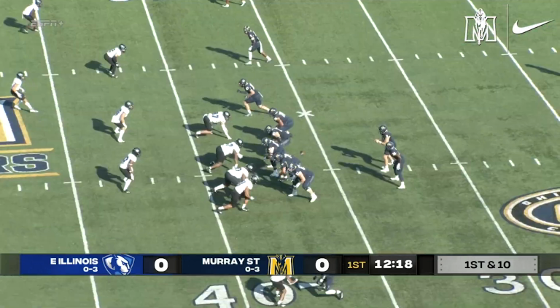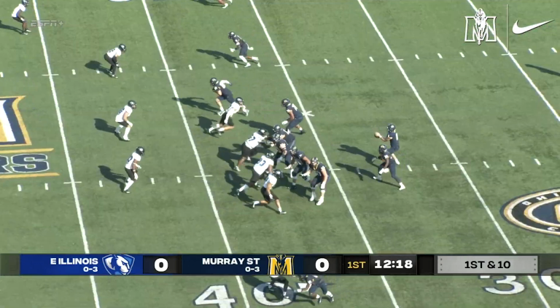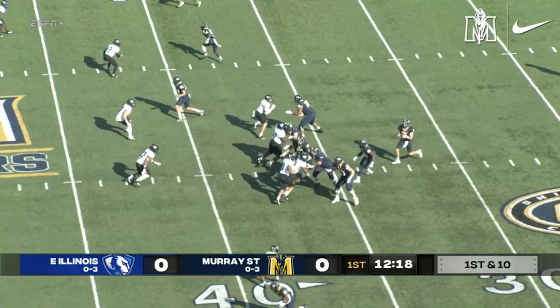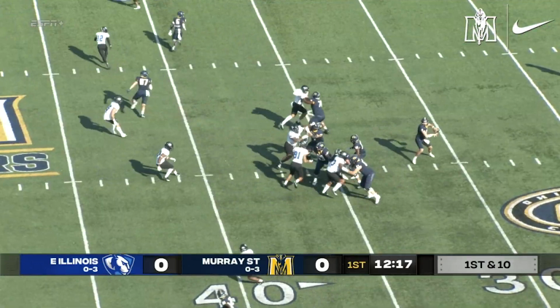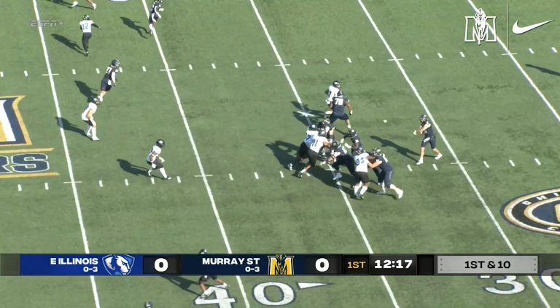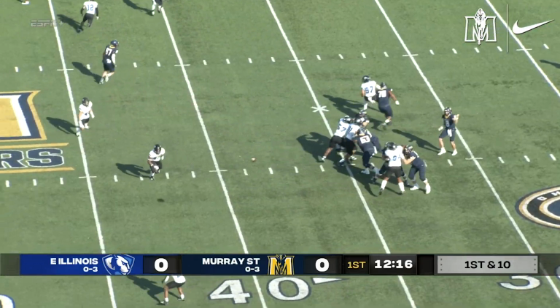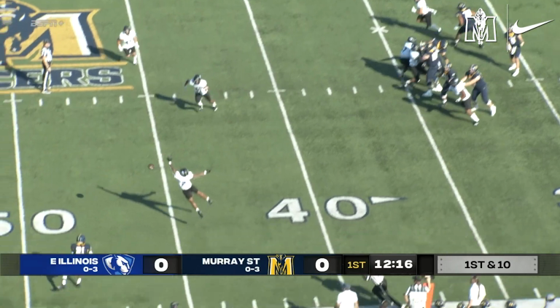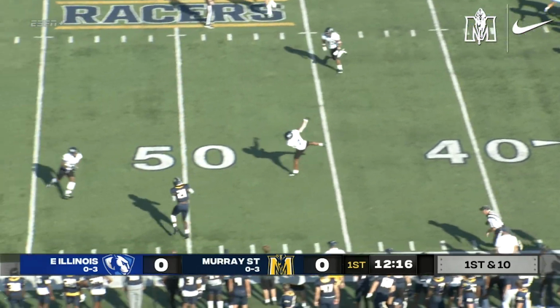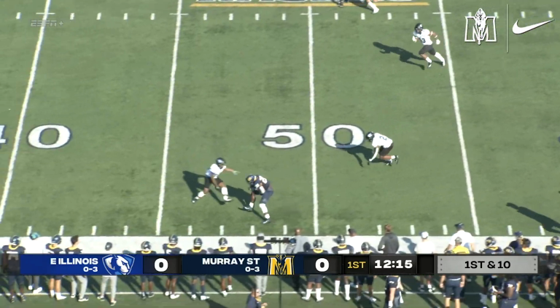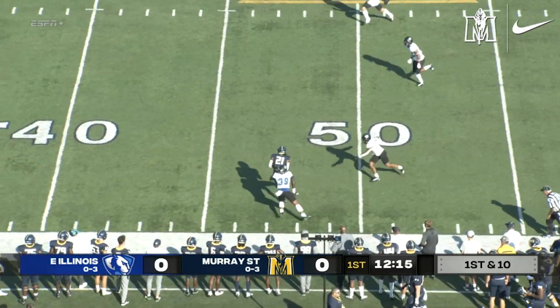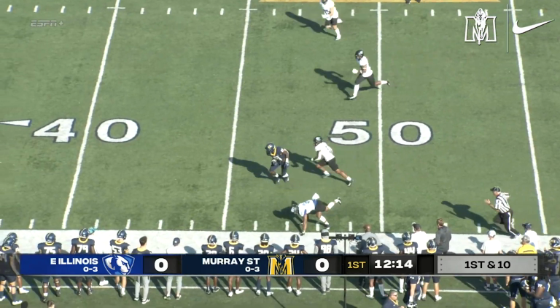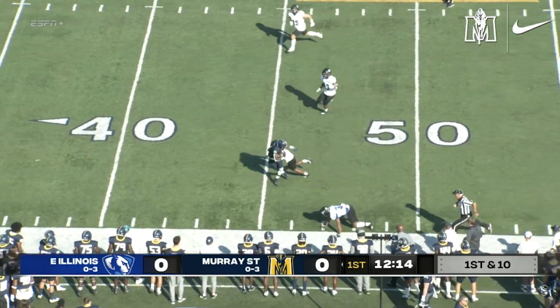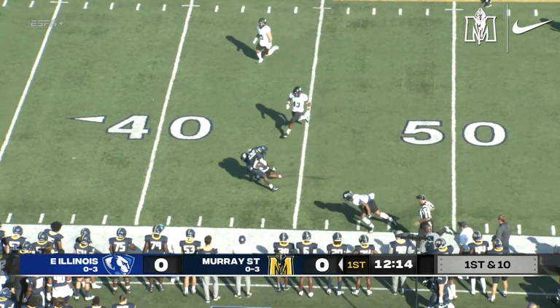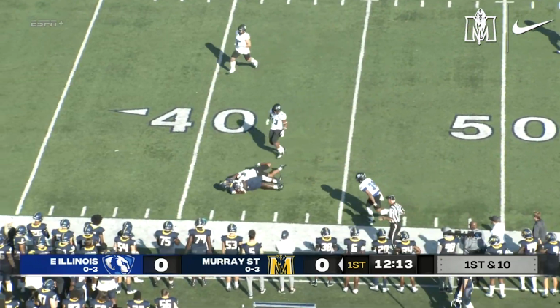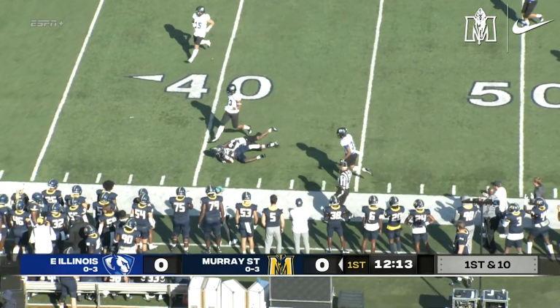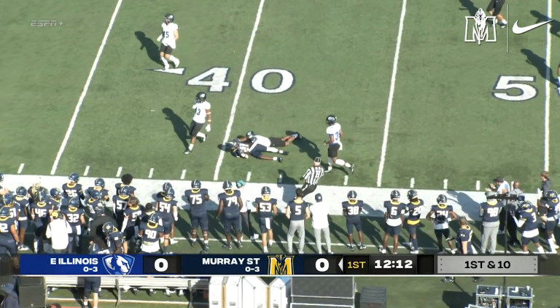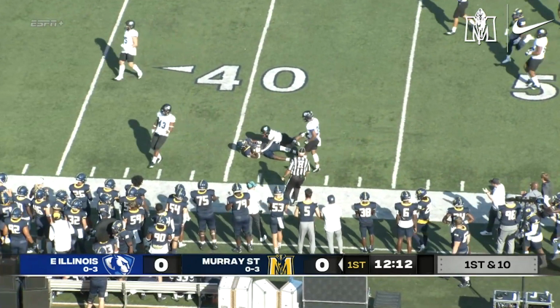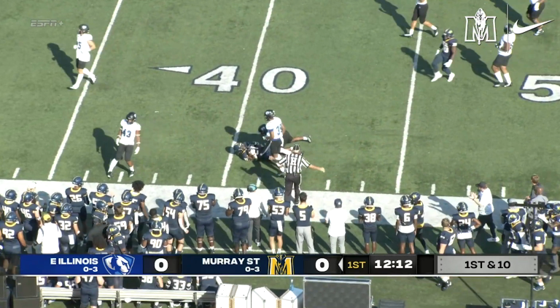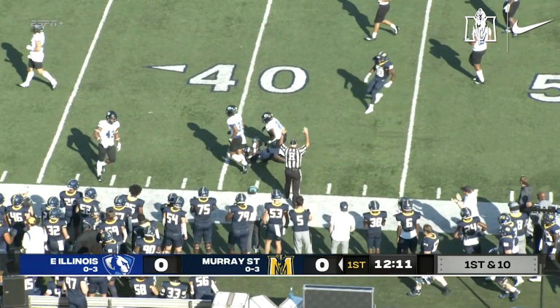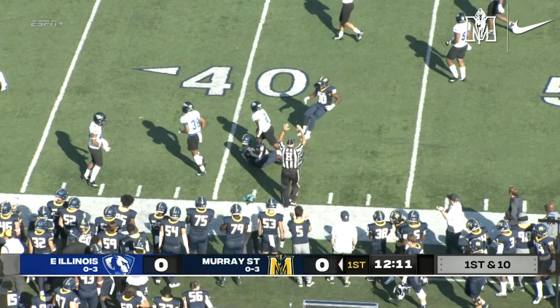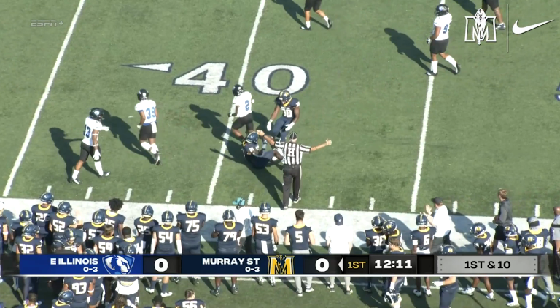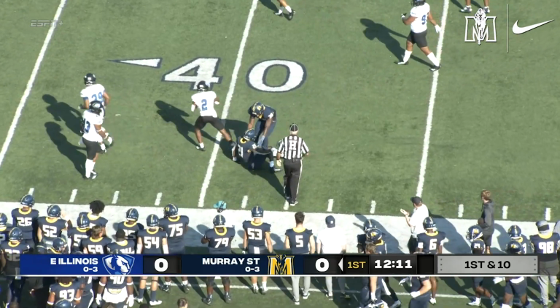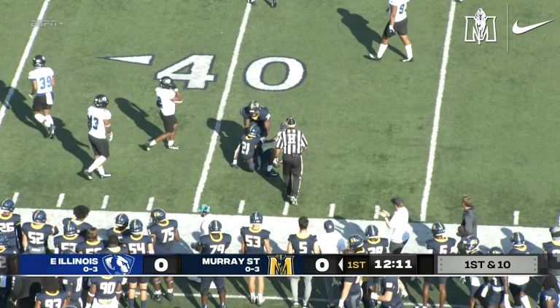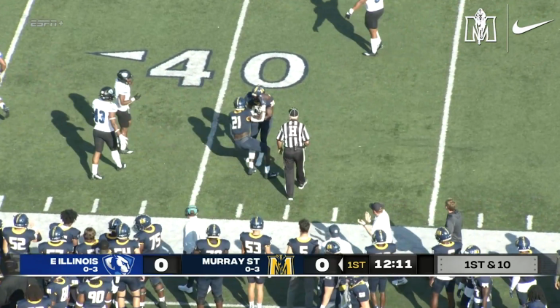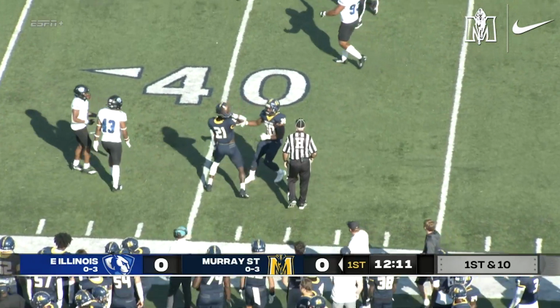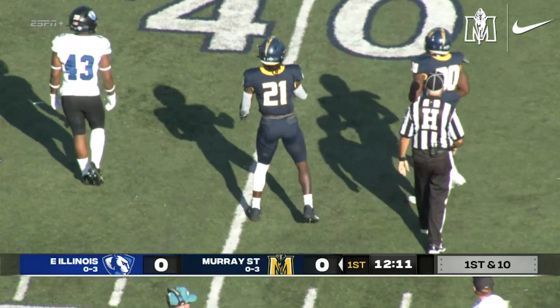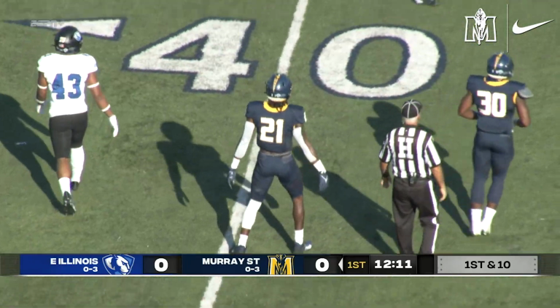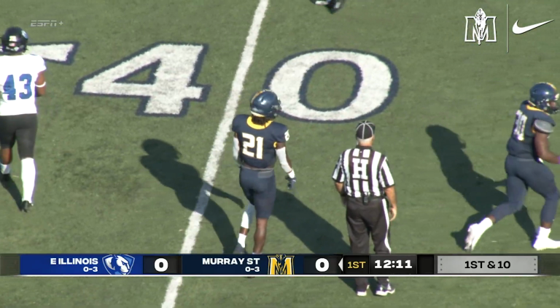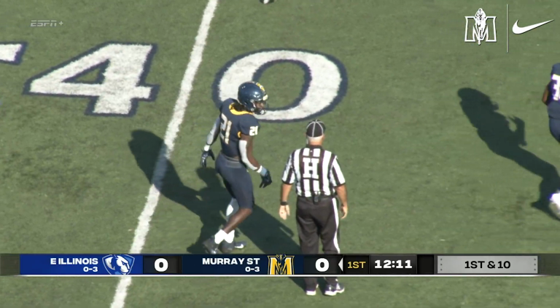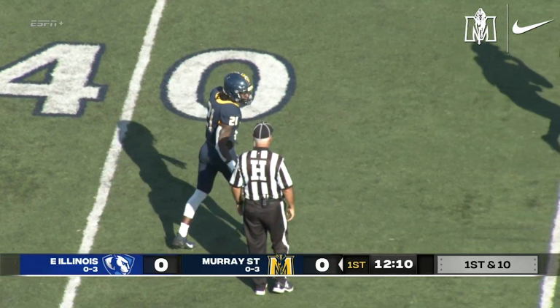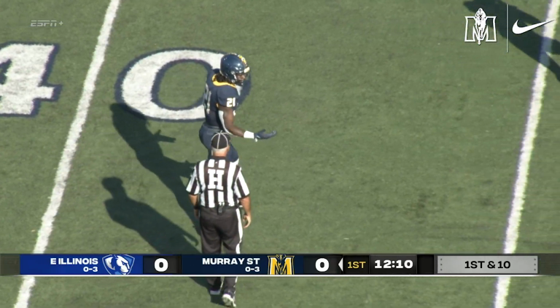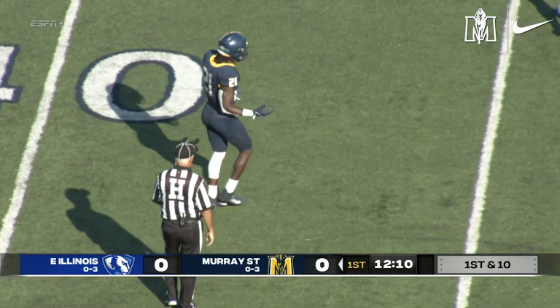From the lower hash, he's a lefty. Fires it to the left side. Caught at the 50 by Brooks, and he's taken down at the 41-yard line. That's the best first play of the season for the Racers. Mark Aitken with the tackle.